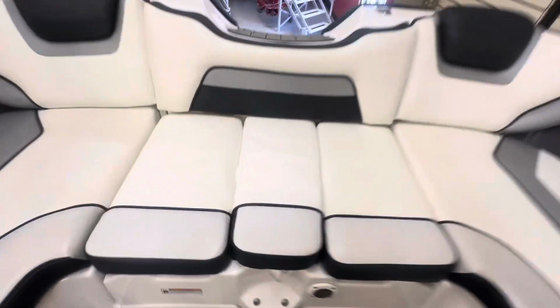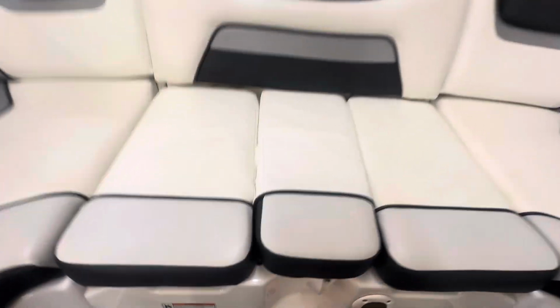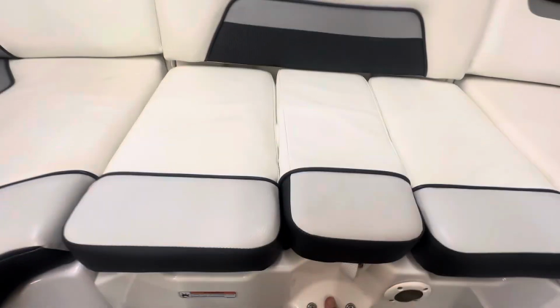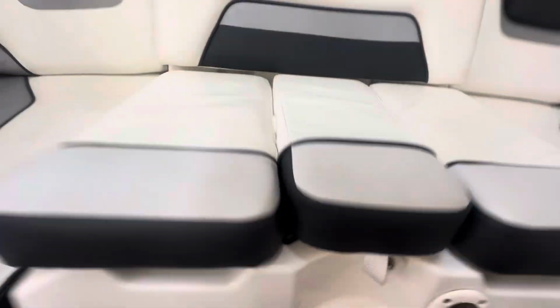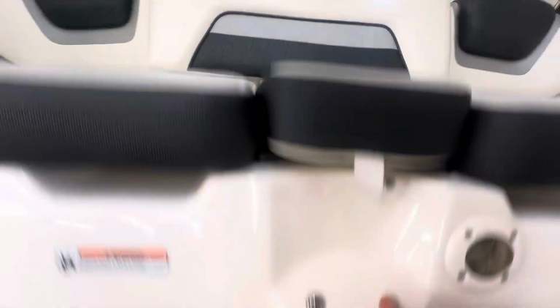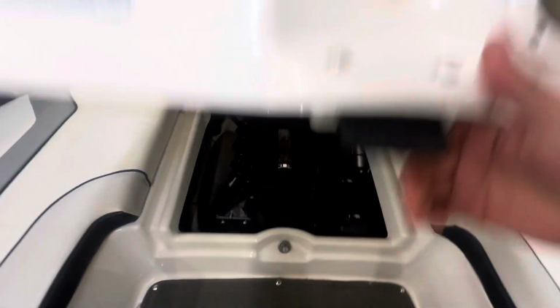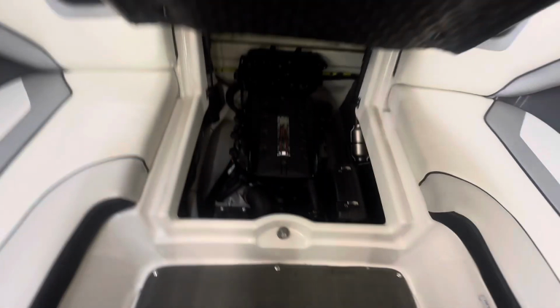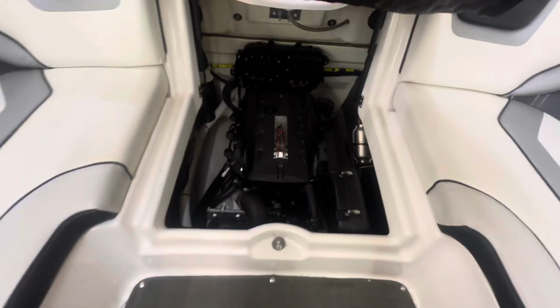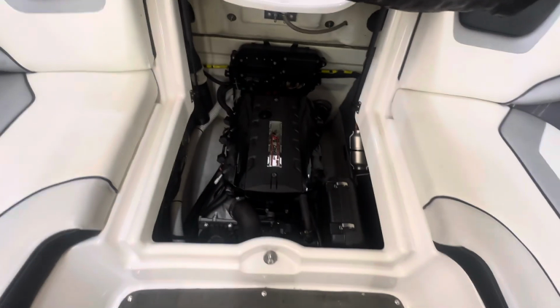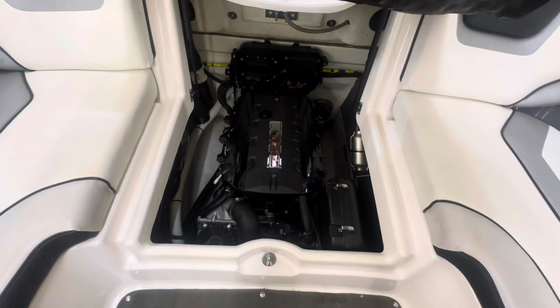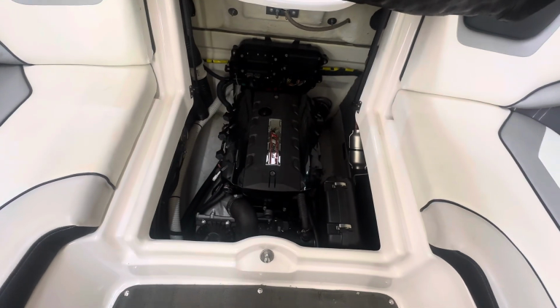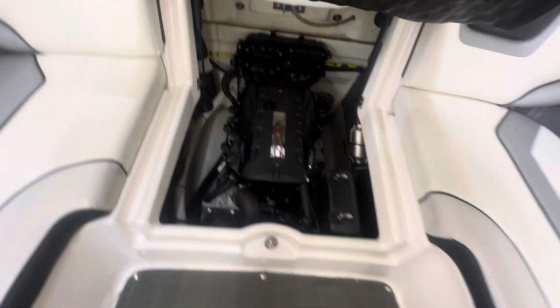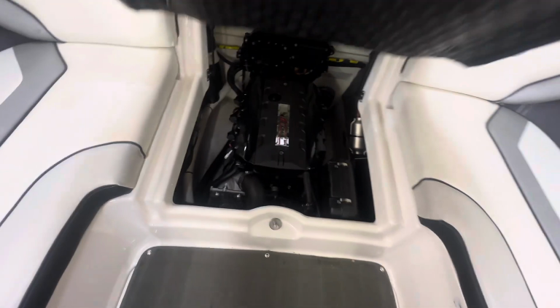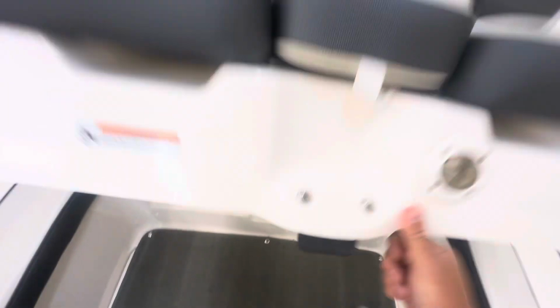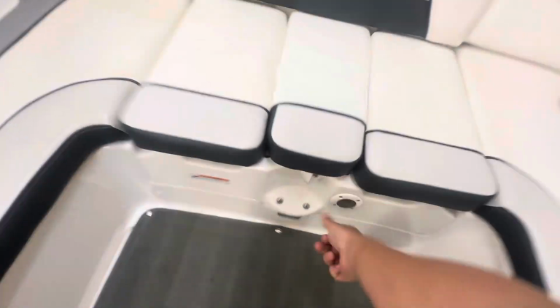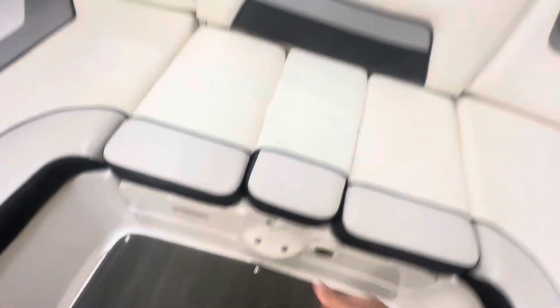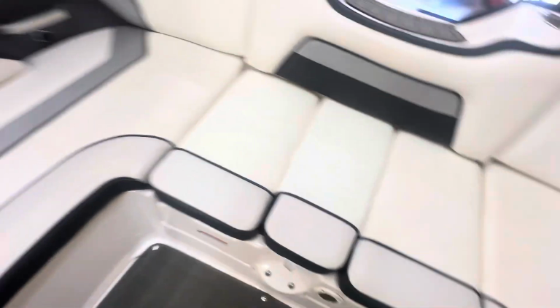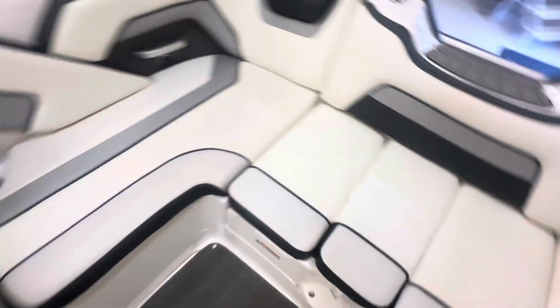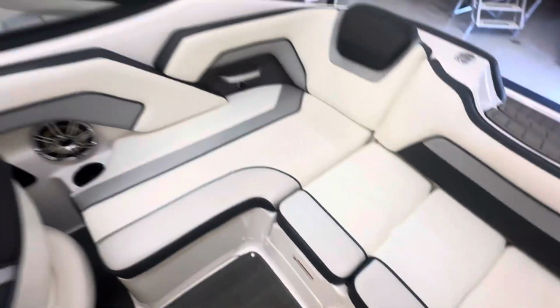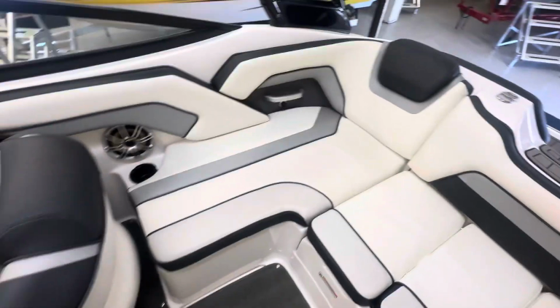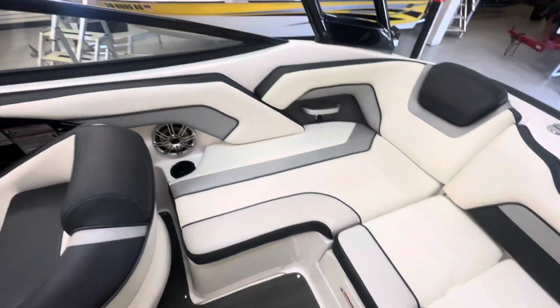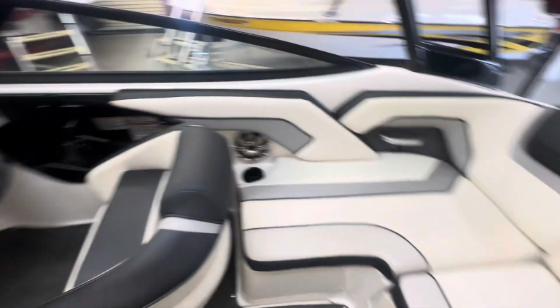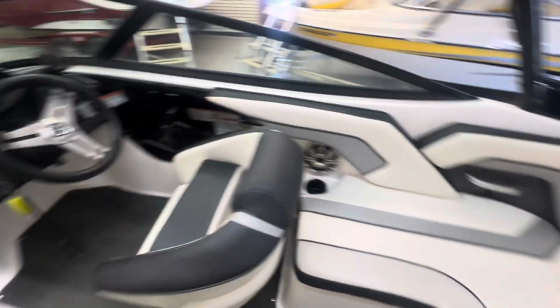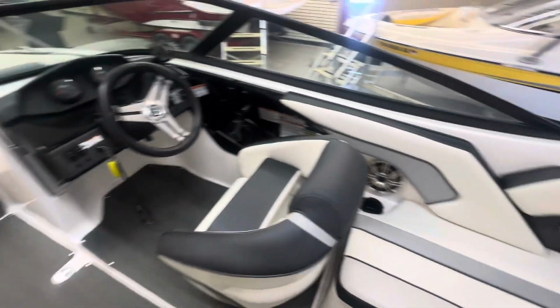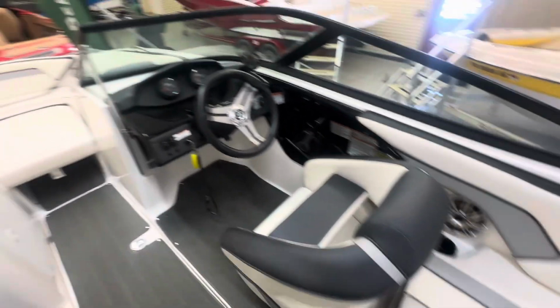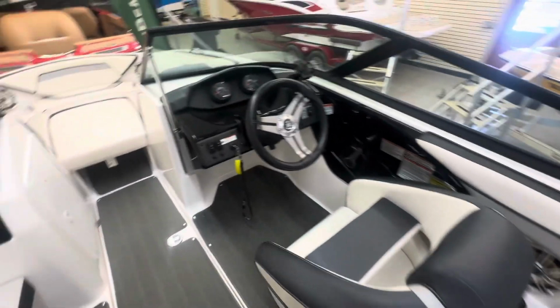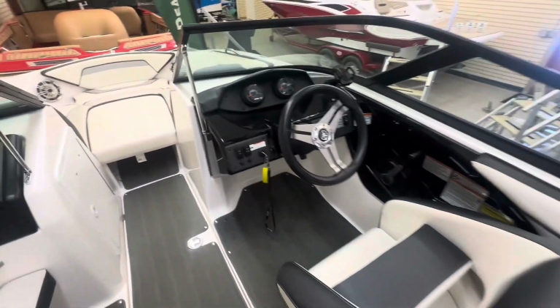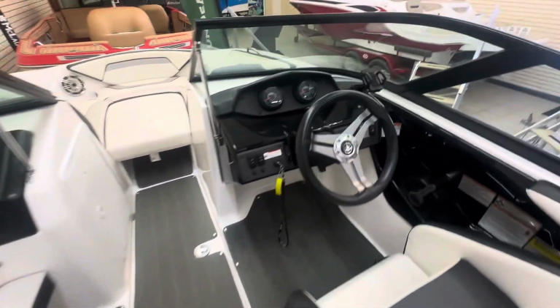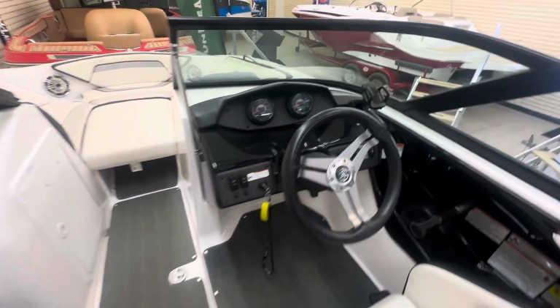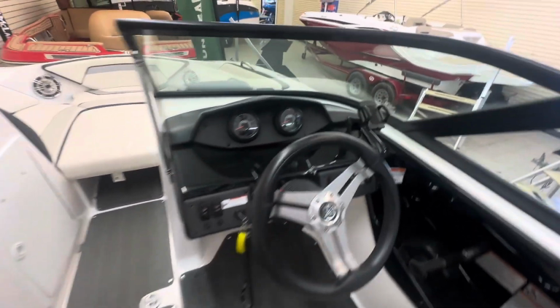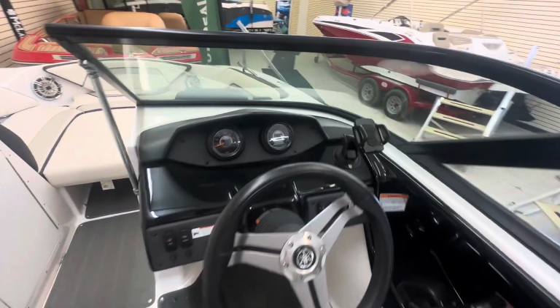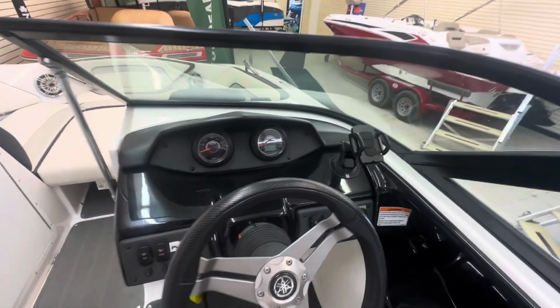High output Yamaha motor, good audio system, eight person capacity, phone holder.